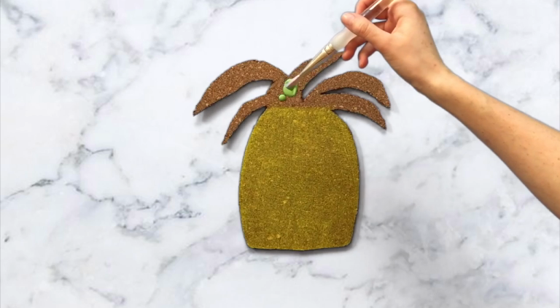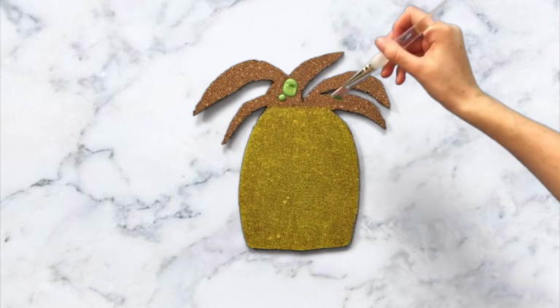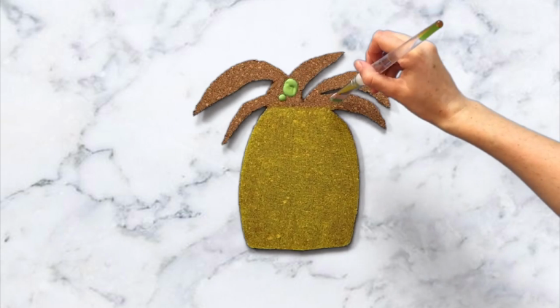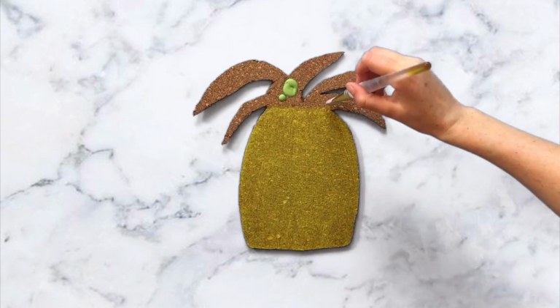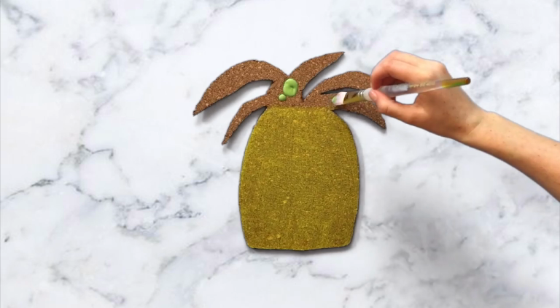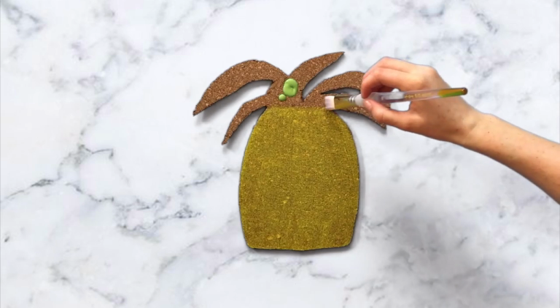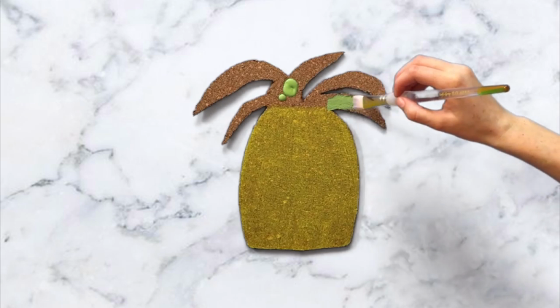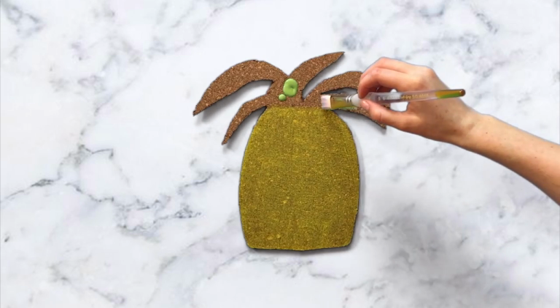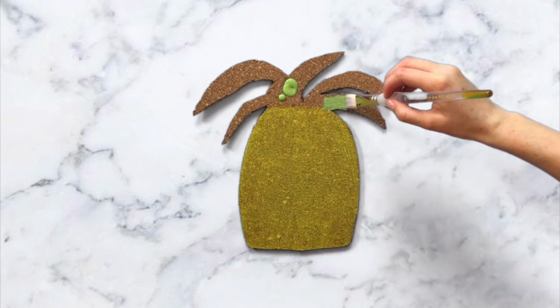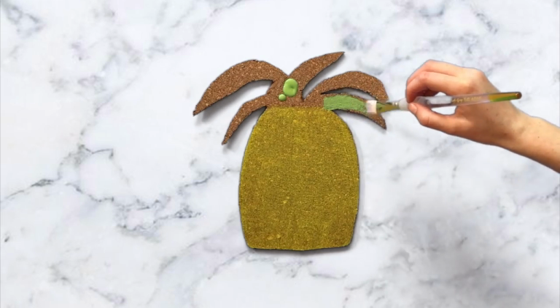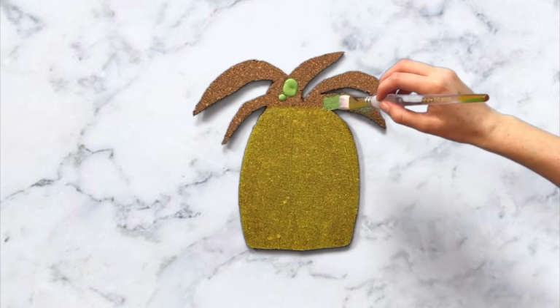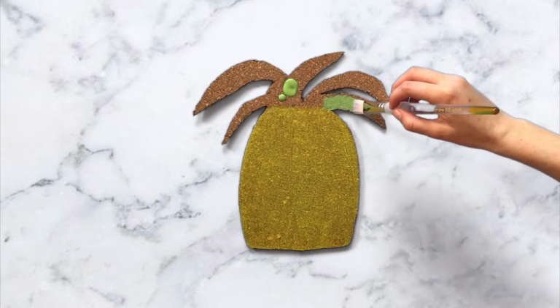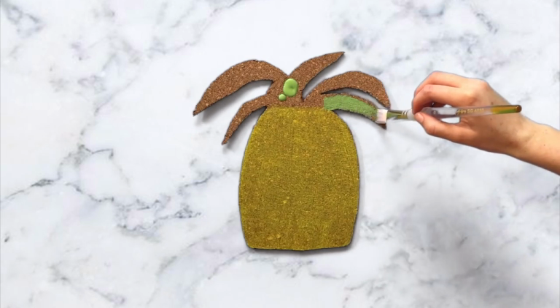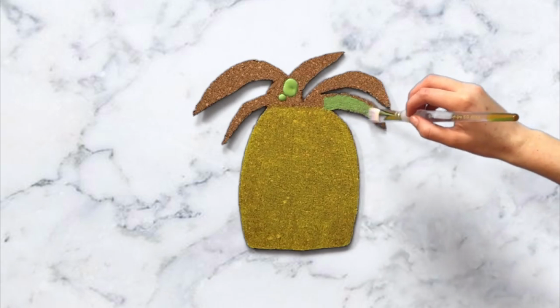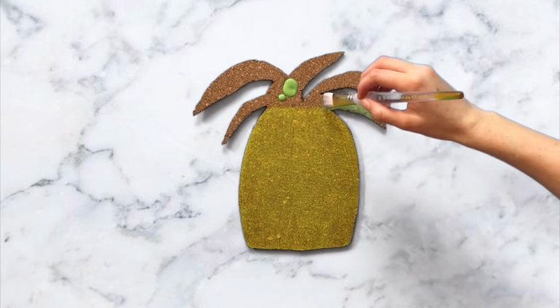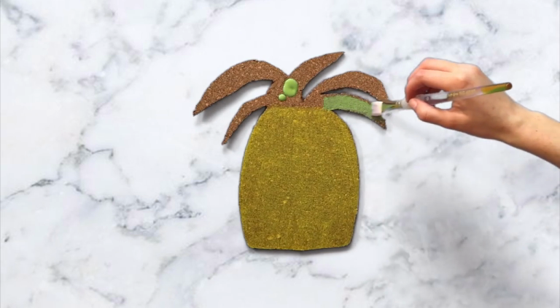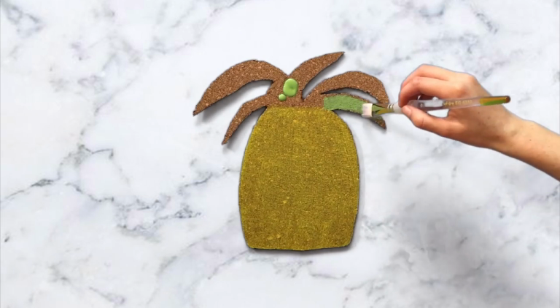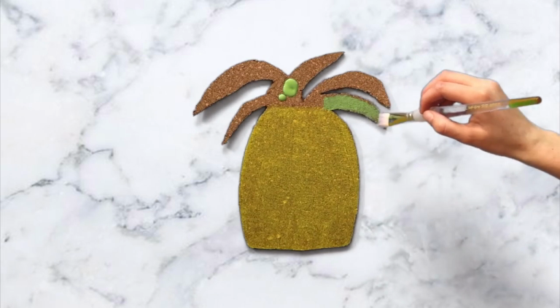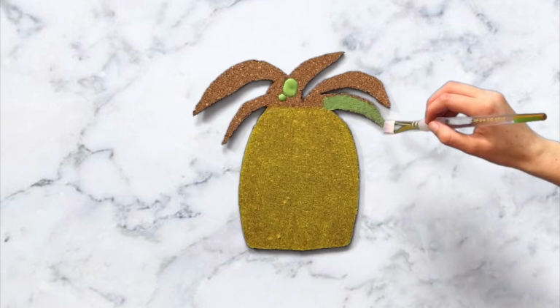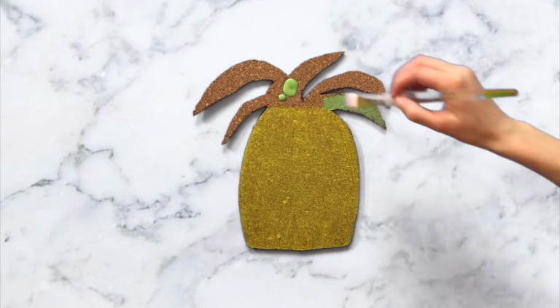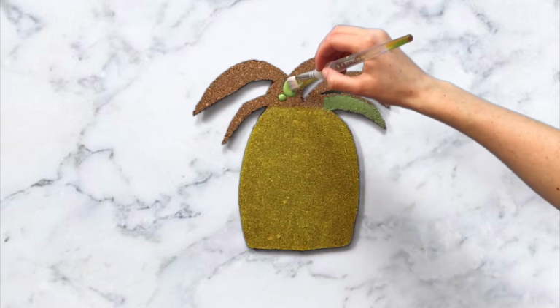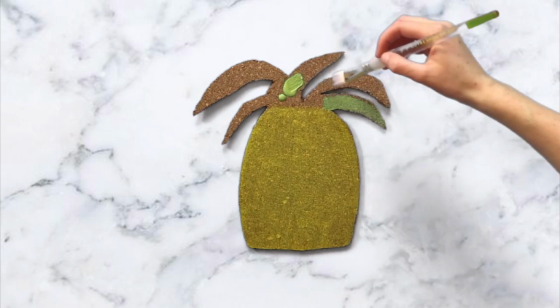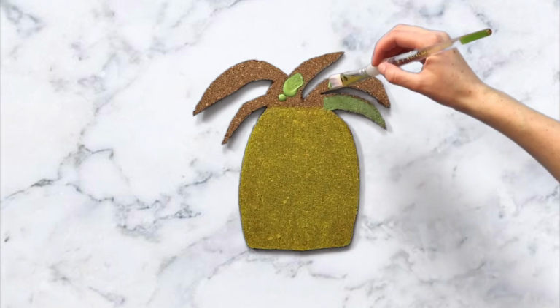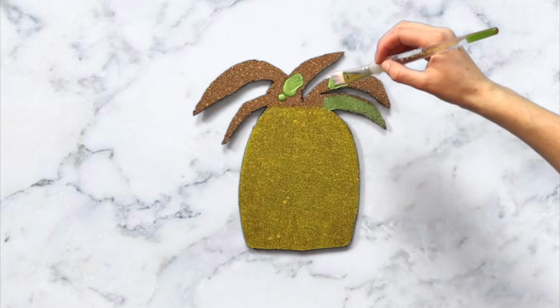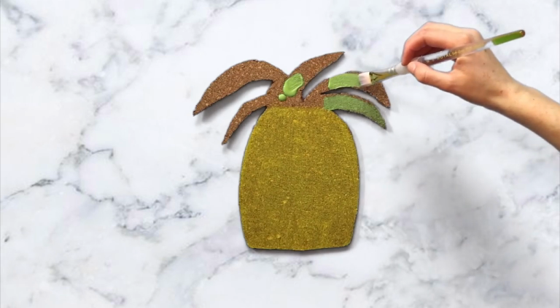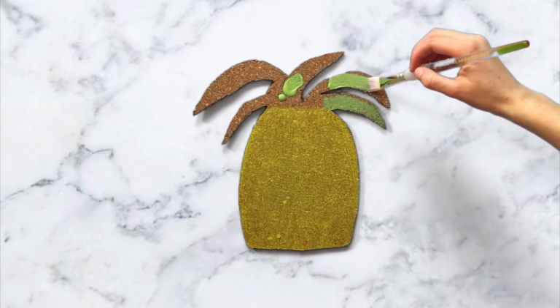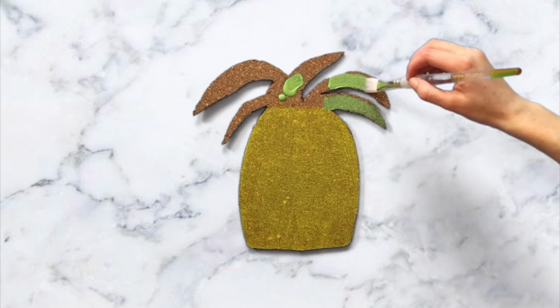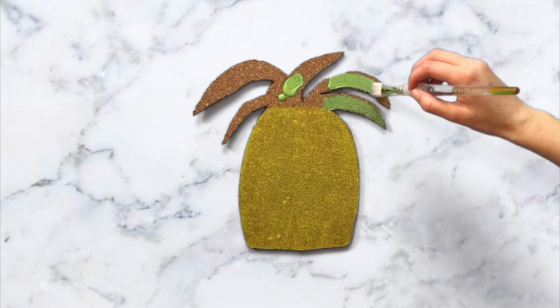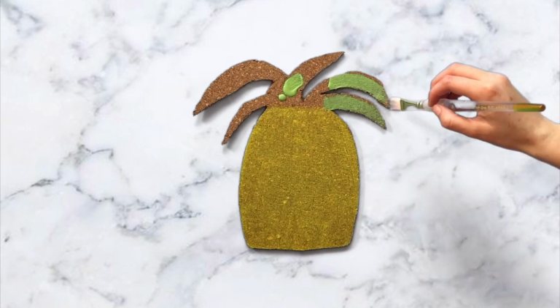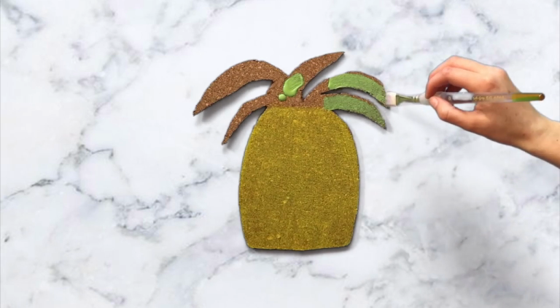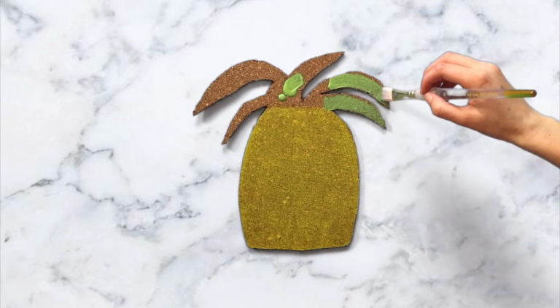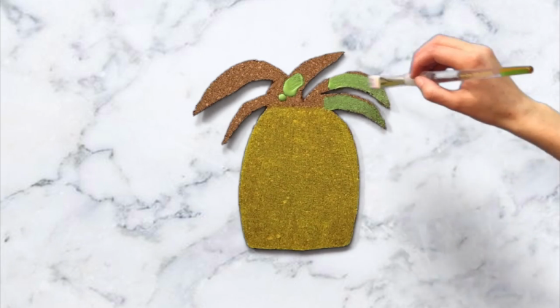So after you paint the base part, you'll want to paint the leaves part. I took some craft paint that was pretty opaque, so I only had to do about two coats for this one.